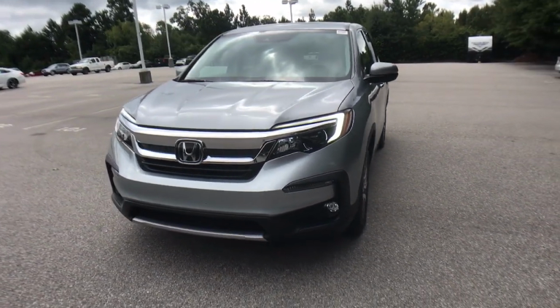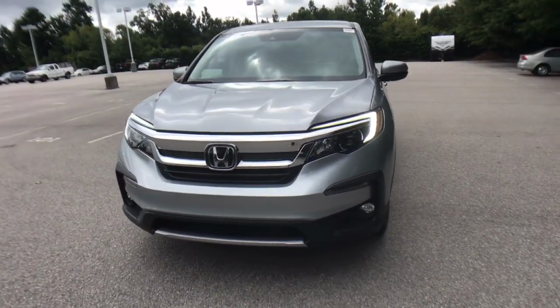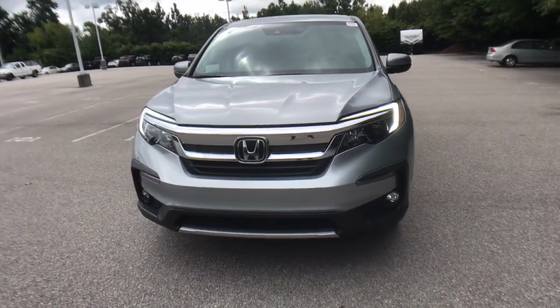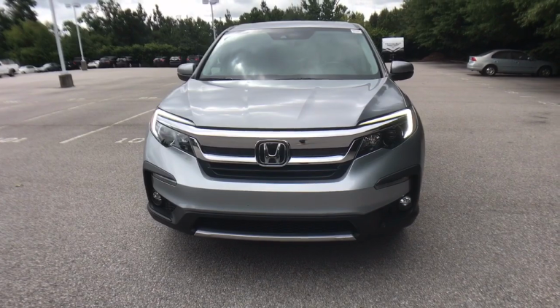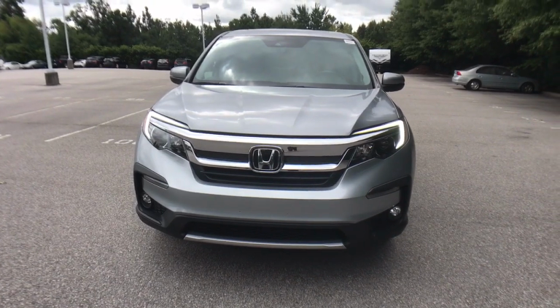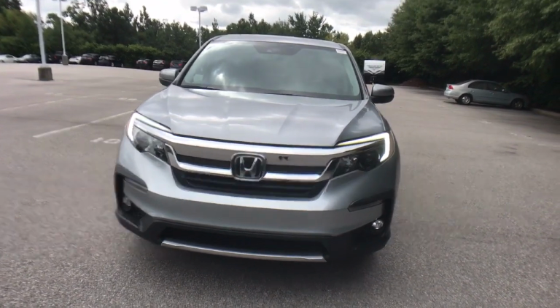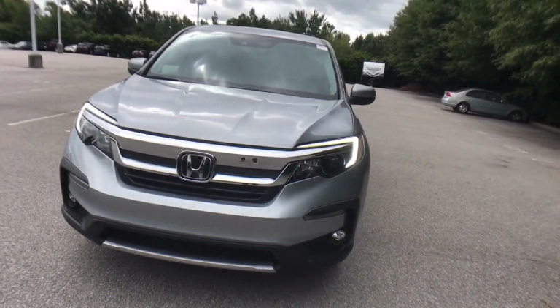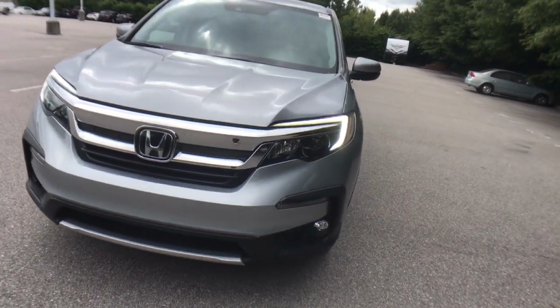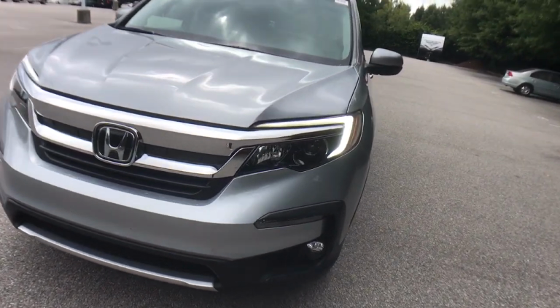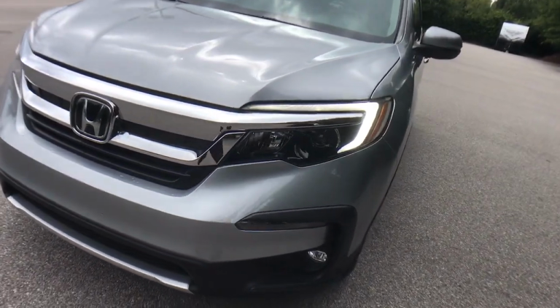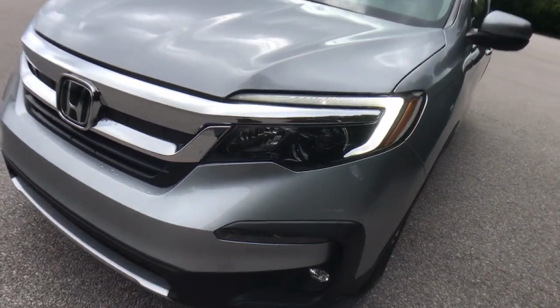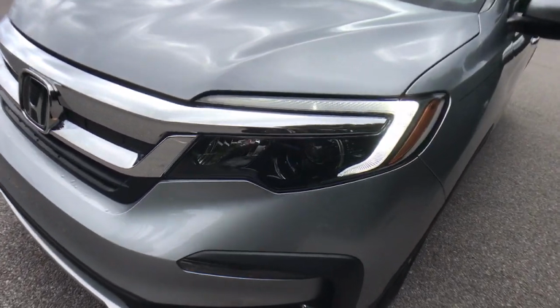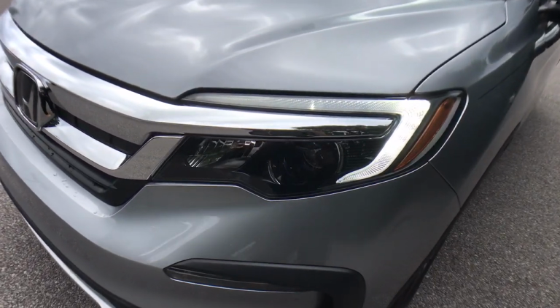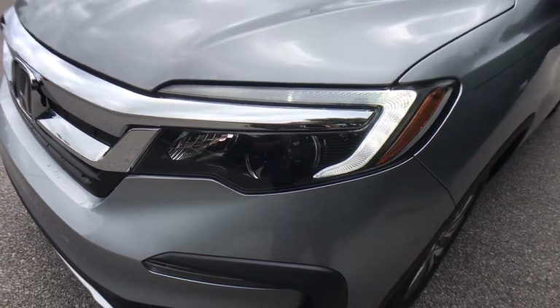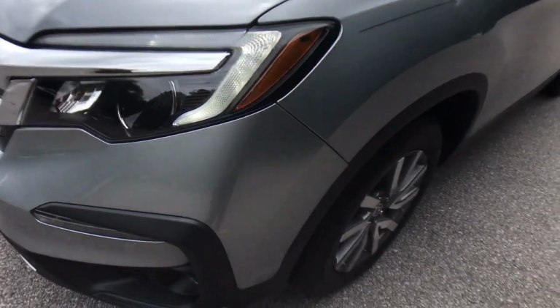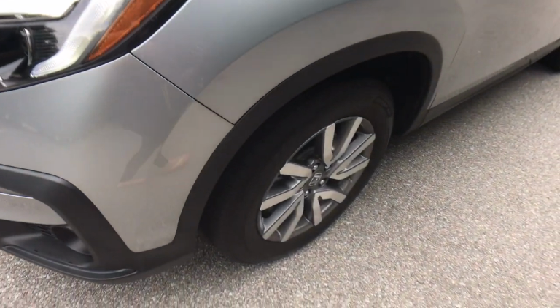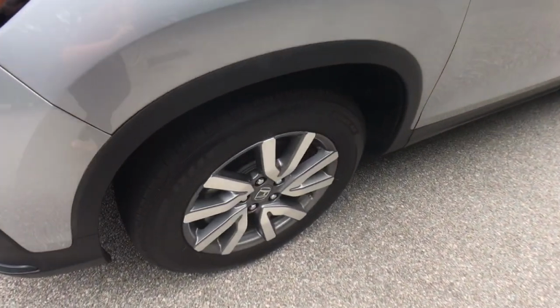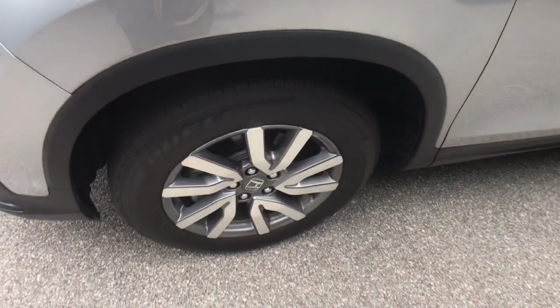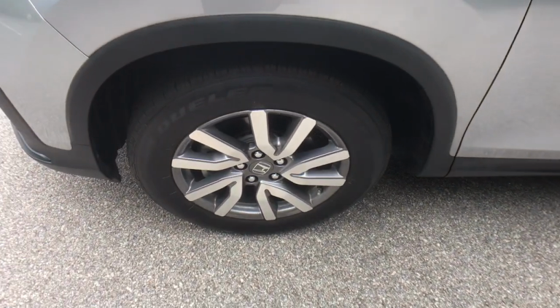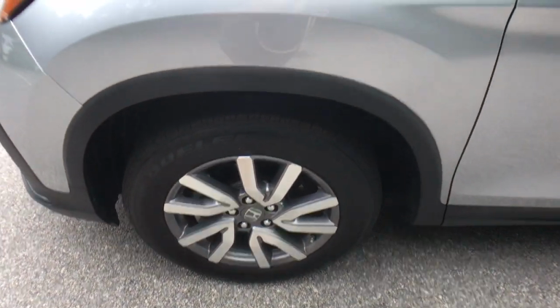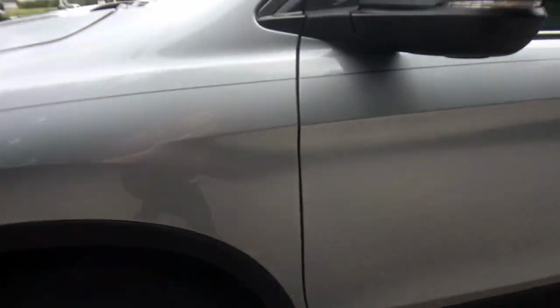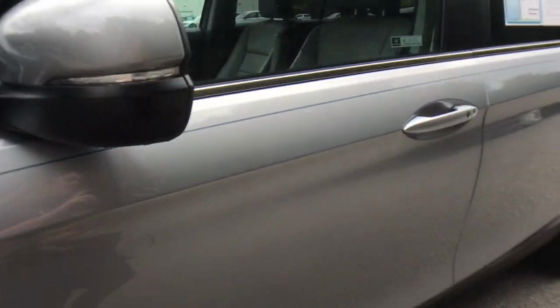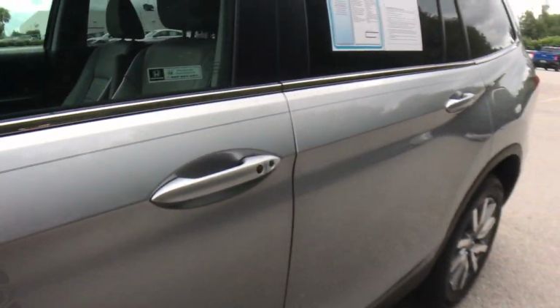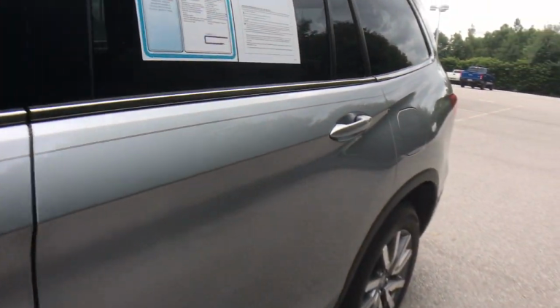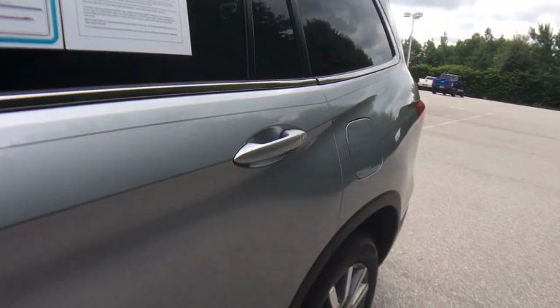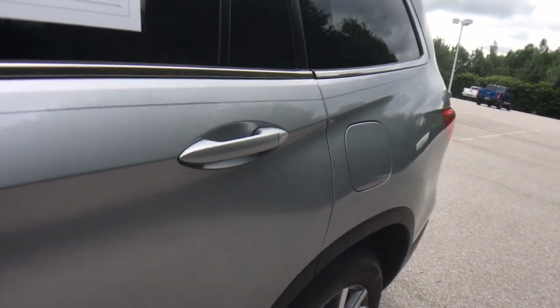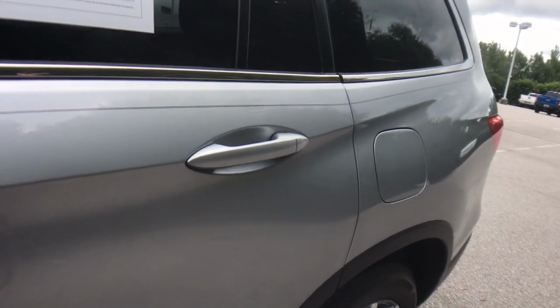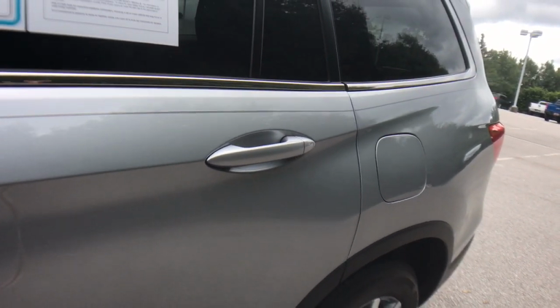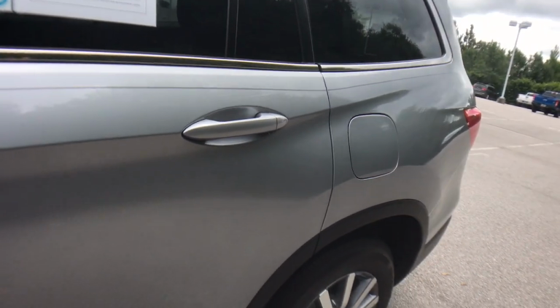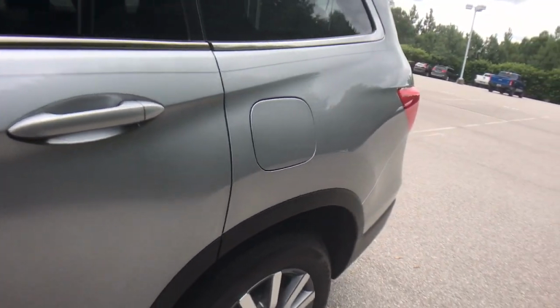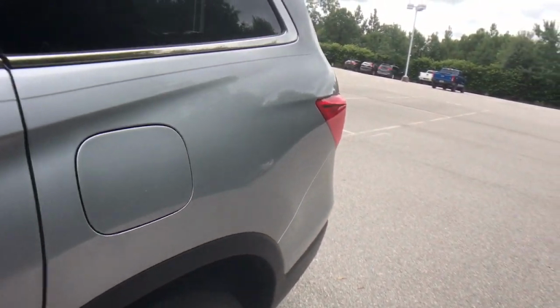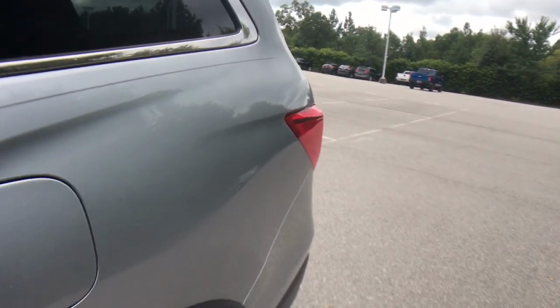These are just some of the great options this vehicle comes with: power liftgate, electronic stability control, seat memory, leather seats, trip computer, power windows, bucket seats, four-wheel disc brakes, power steering.